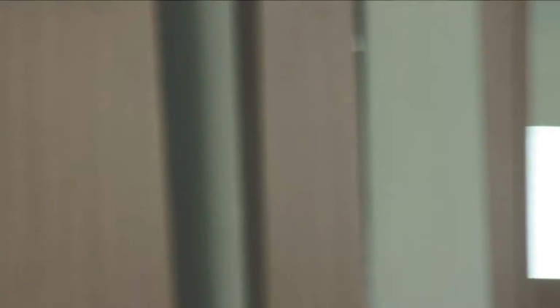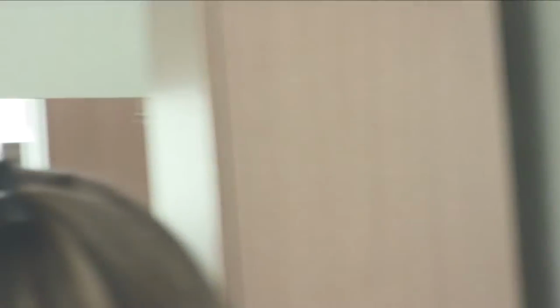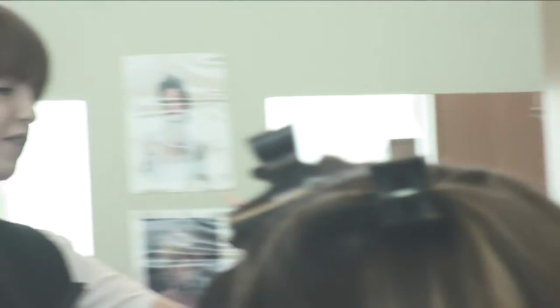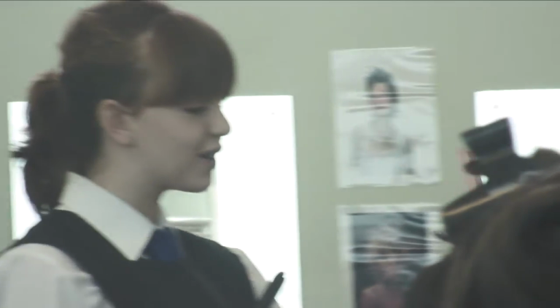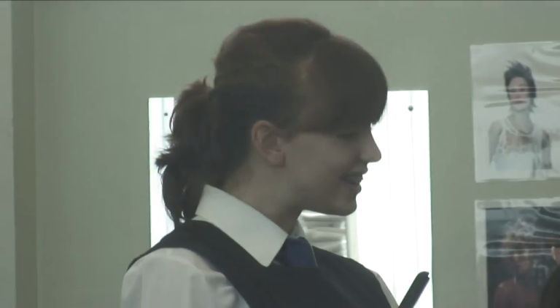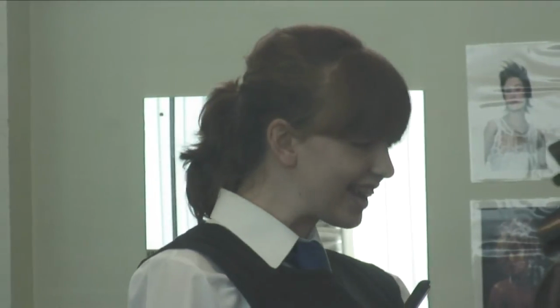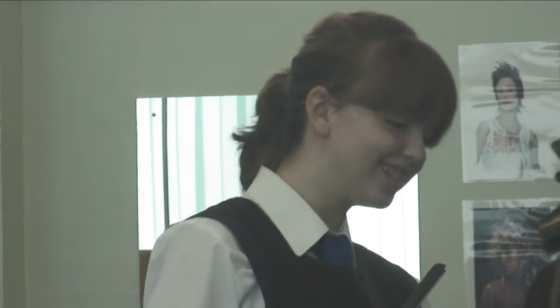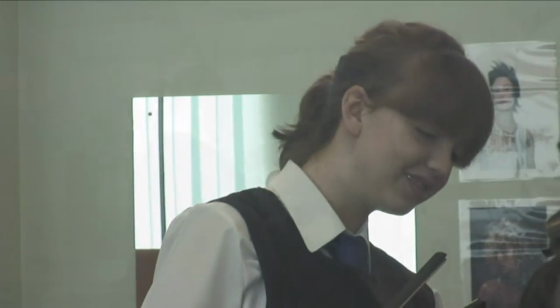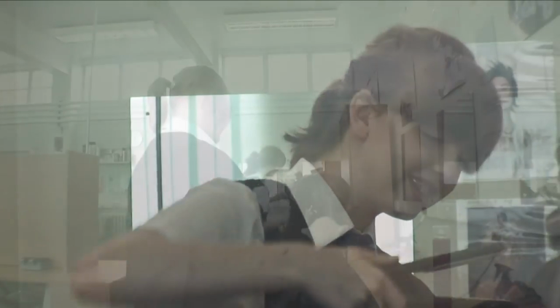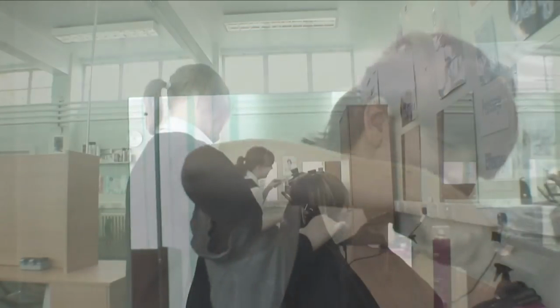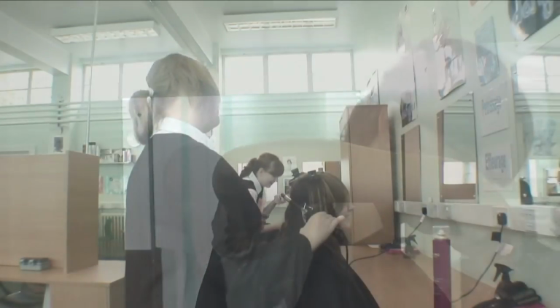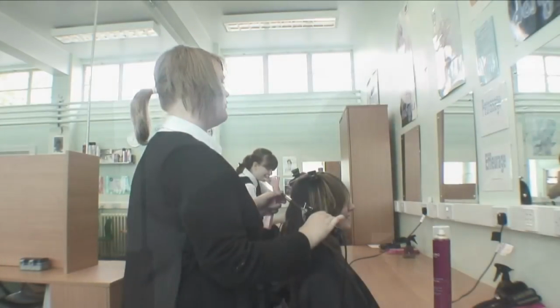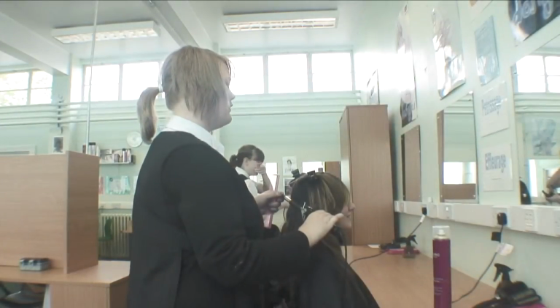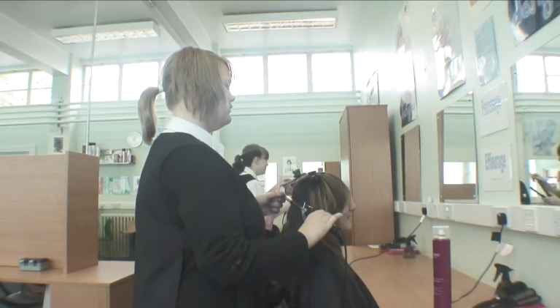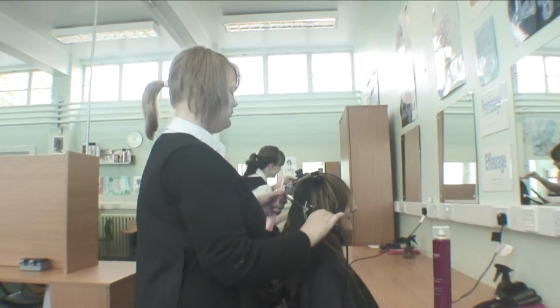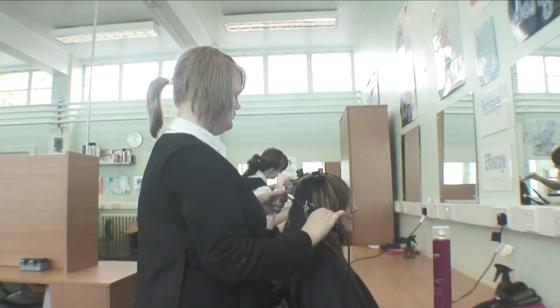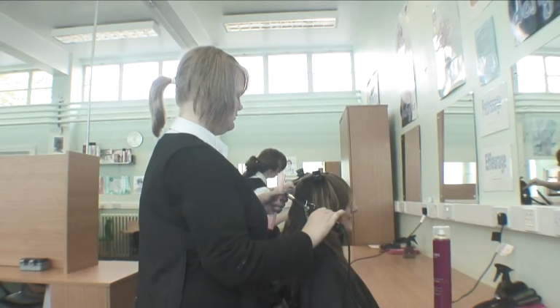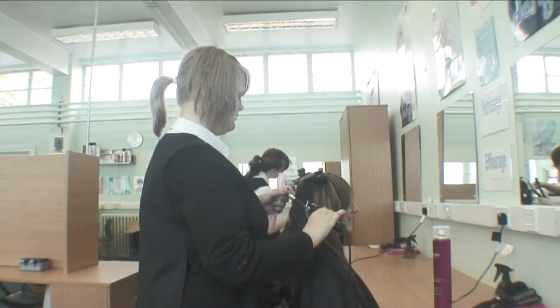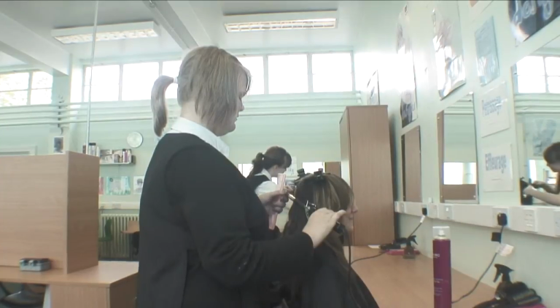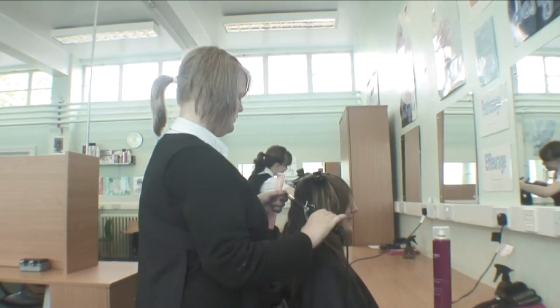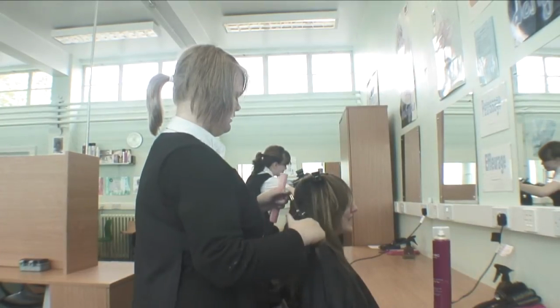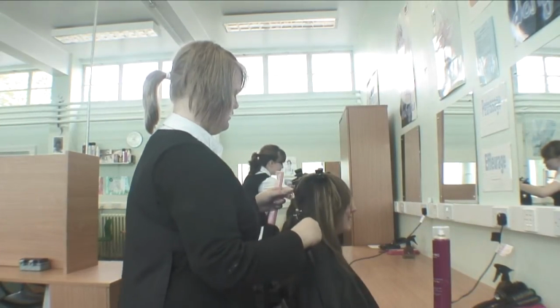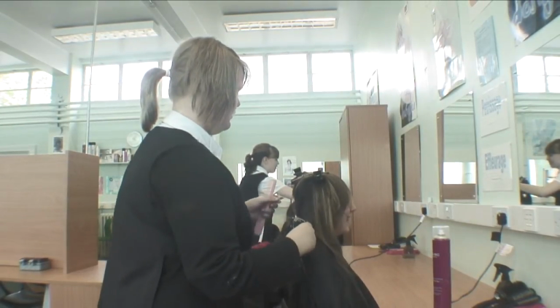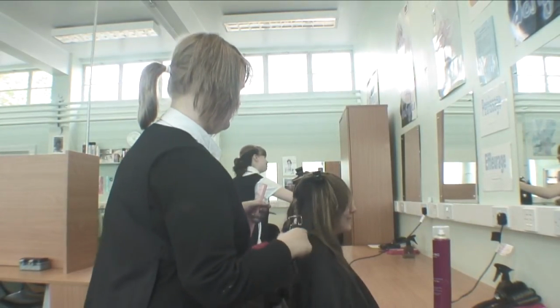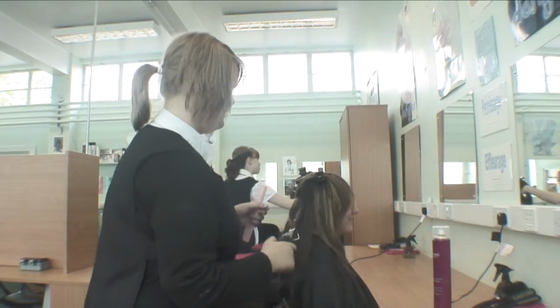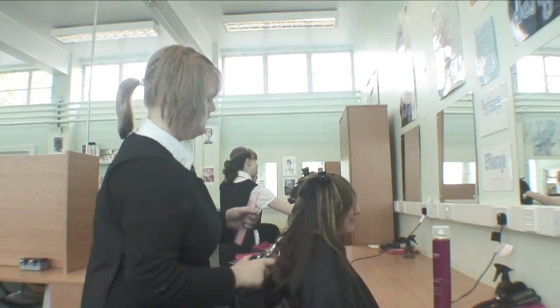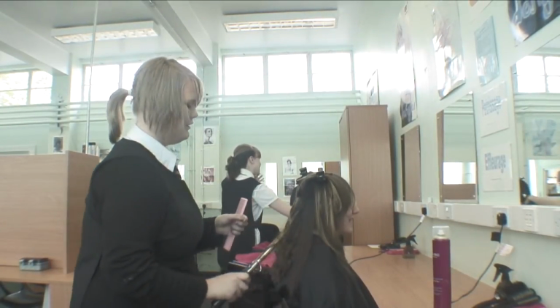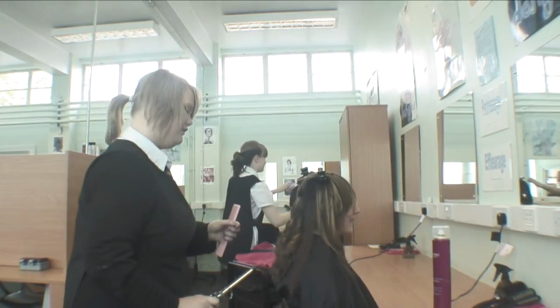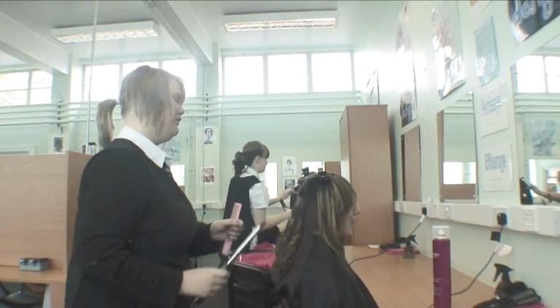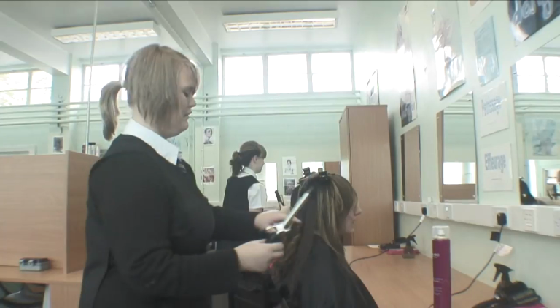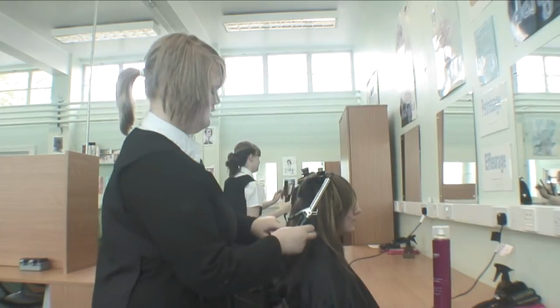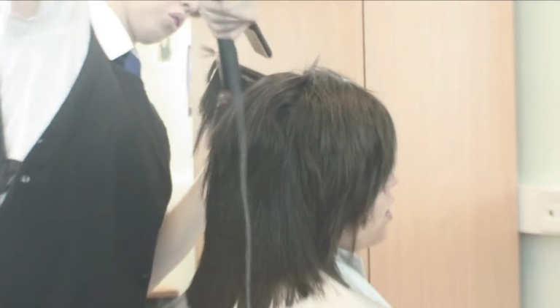I collected my client and then I put a gown on her and sat her at a workstation, and we discussed what she wanted doing. She decided that she wanted her hair straightened, so that's what I did.